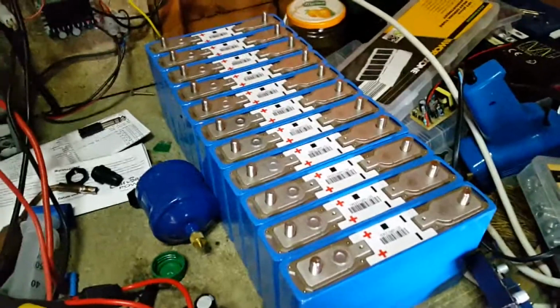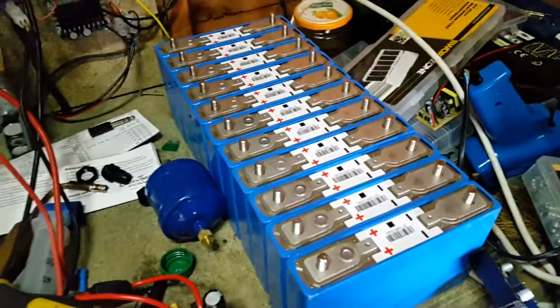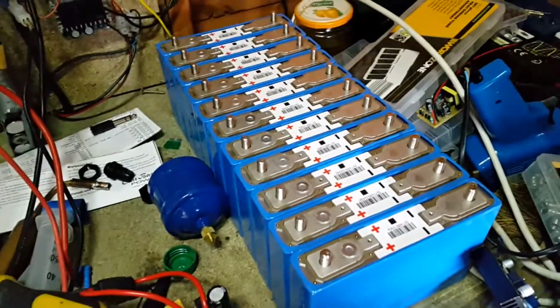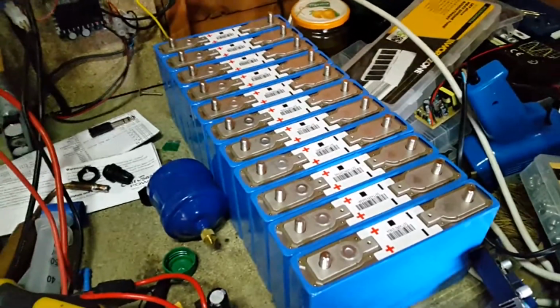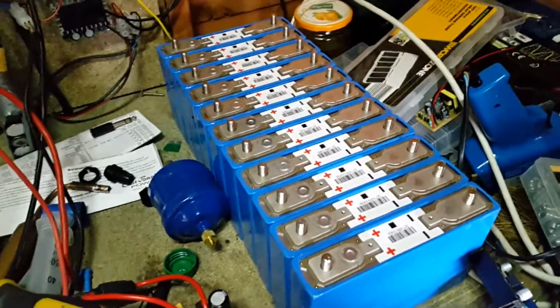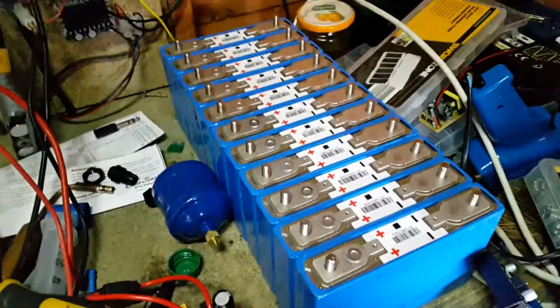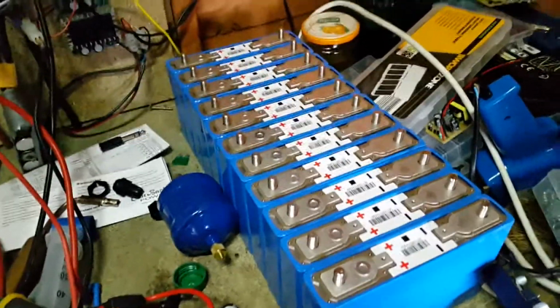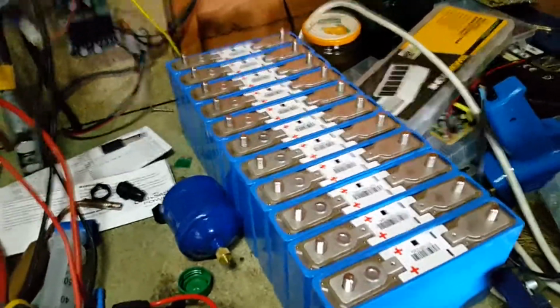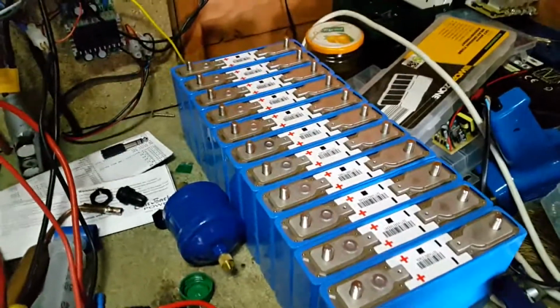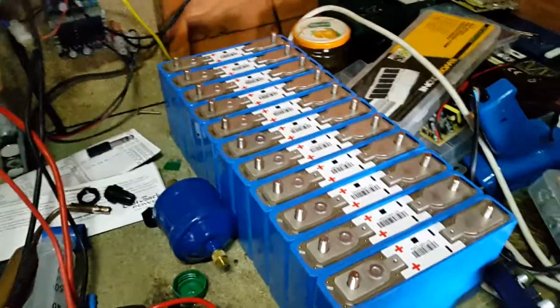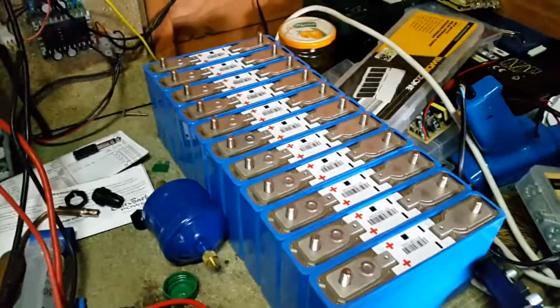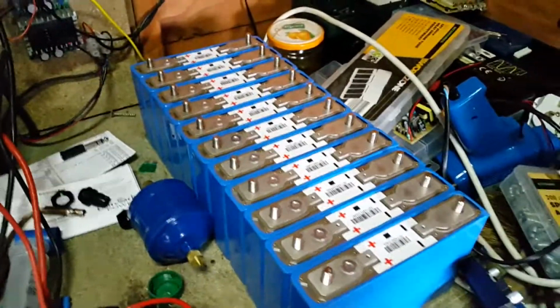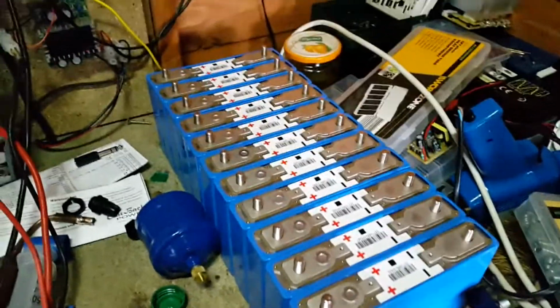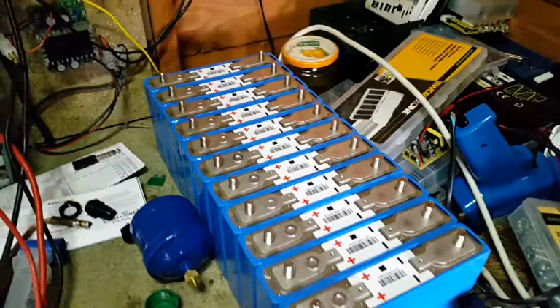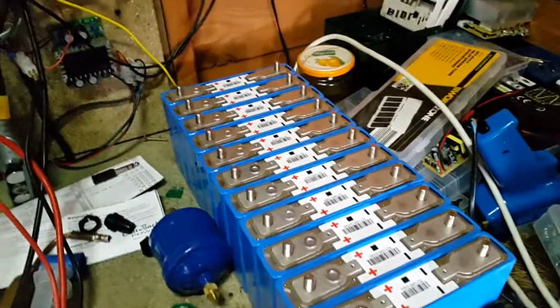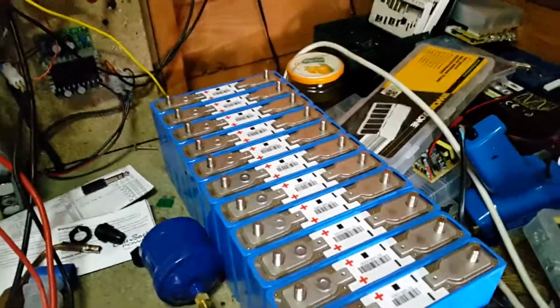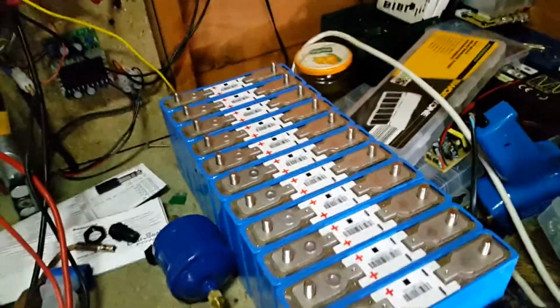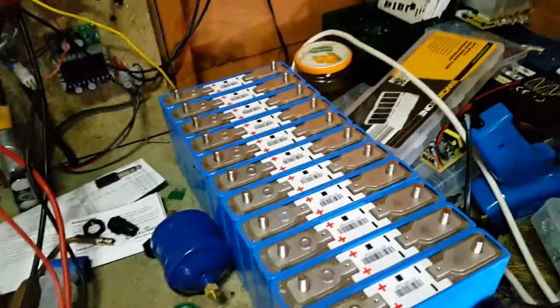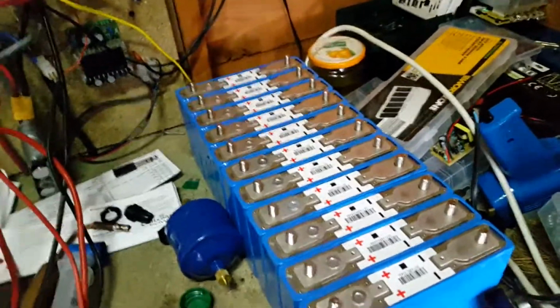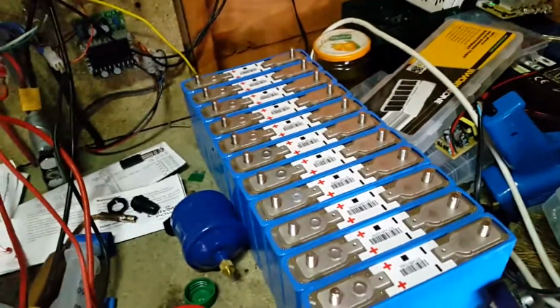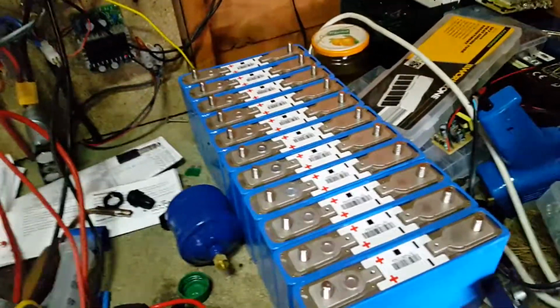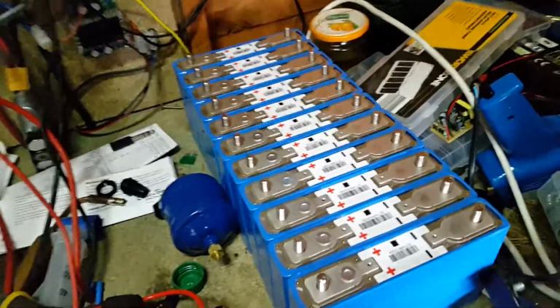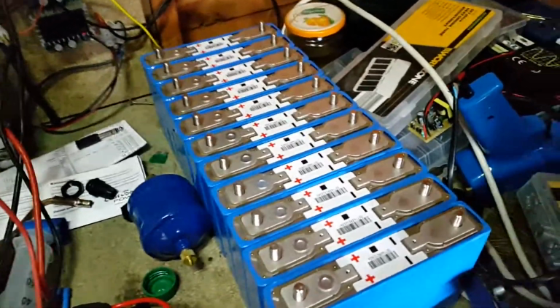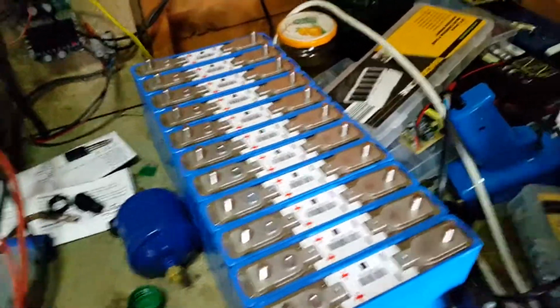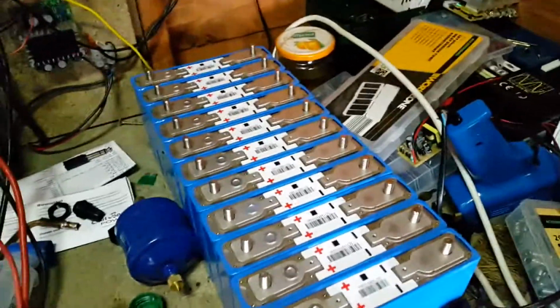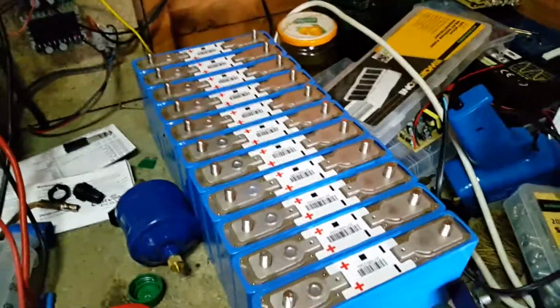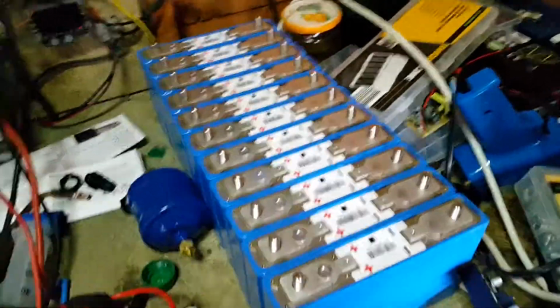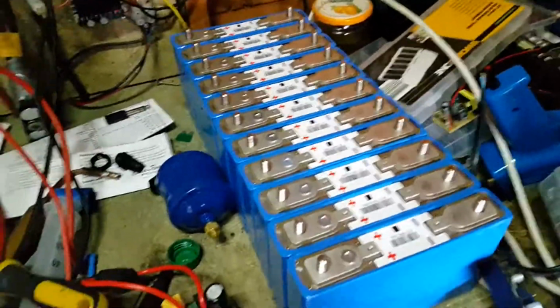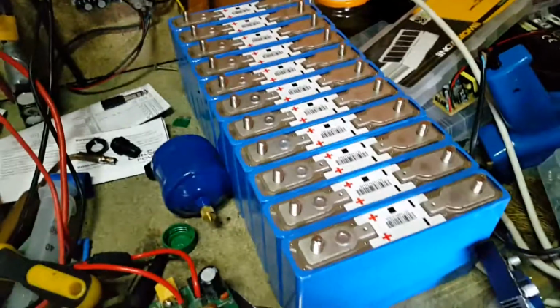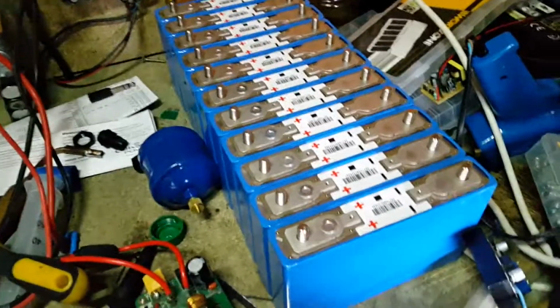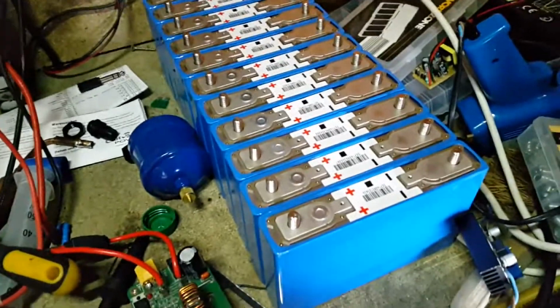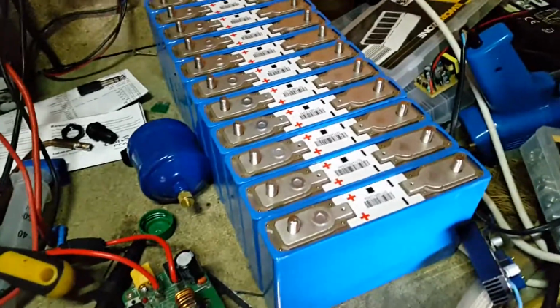Now that all the cells are removed and every single one has been voltage tested, and they're all measuring pretty much exactly the same voltage, I'm now going to start assembling them together.